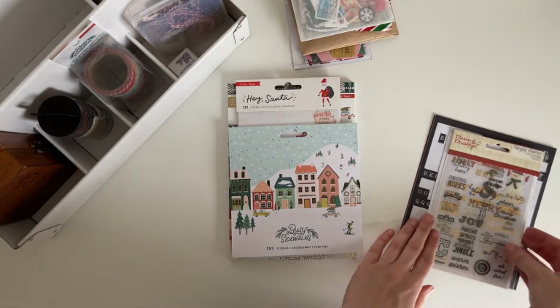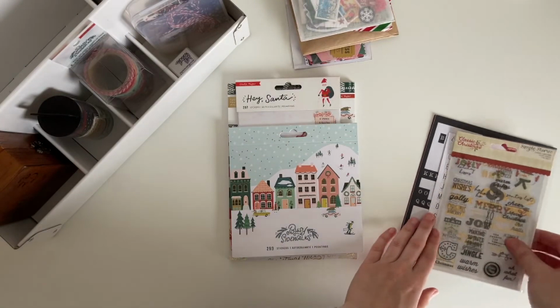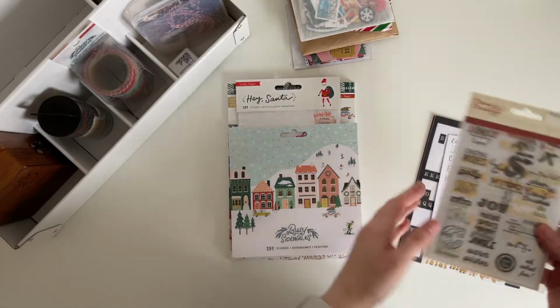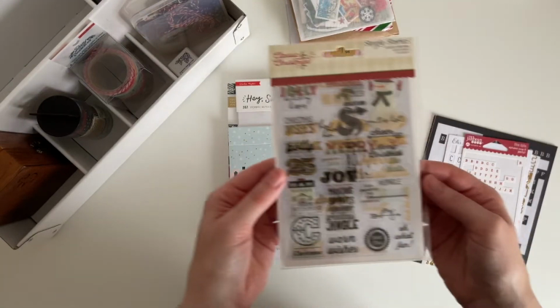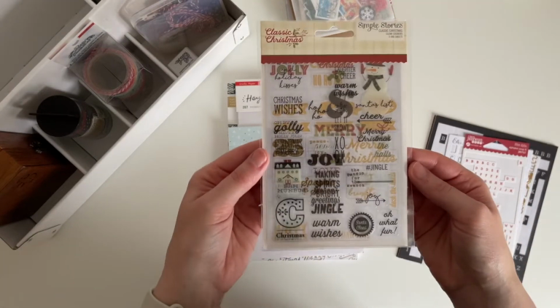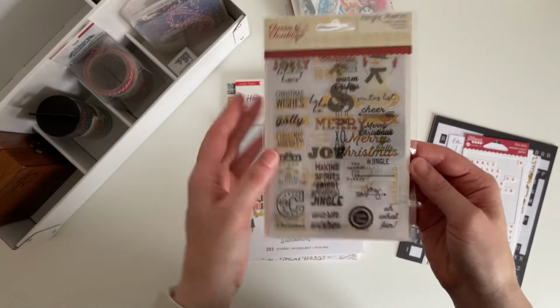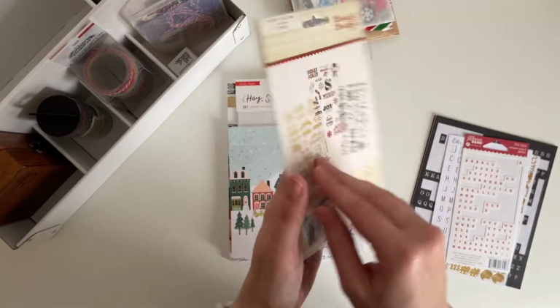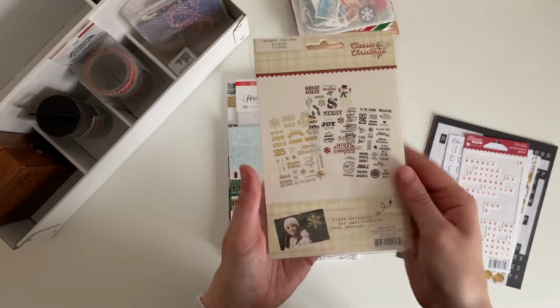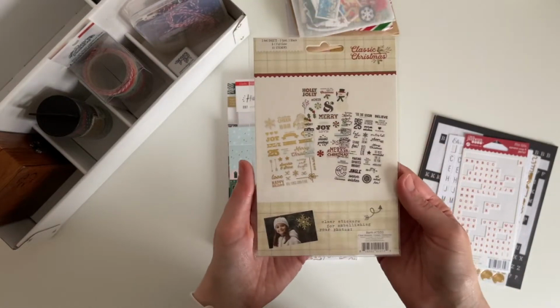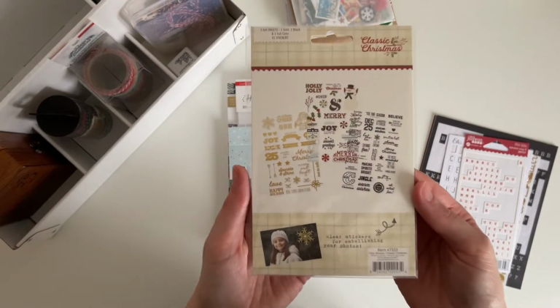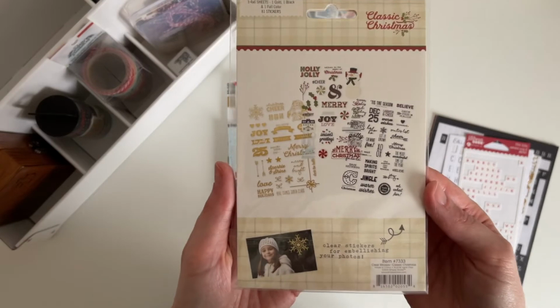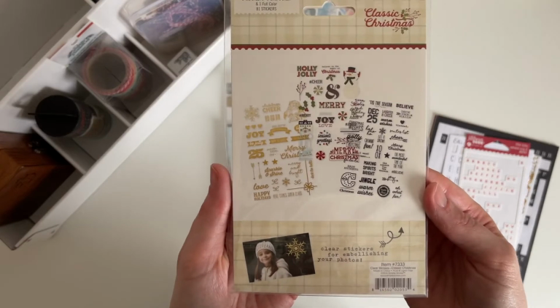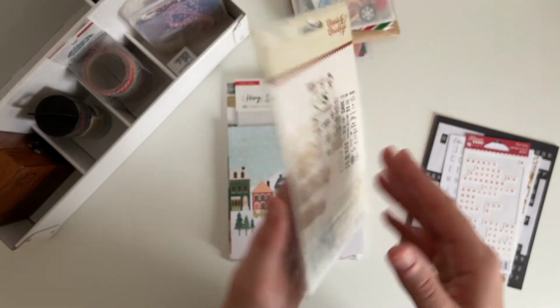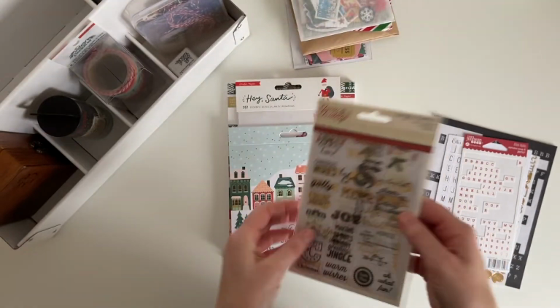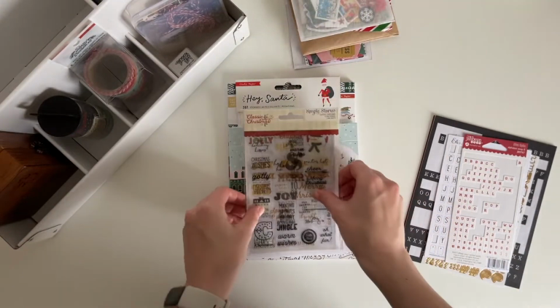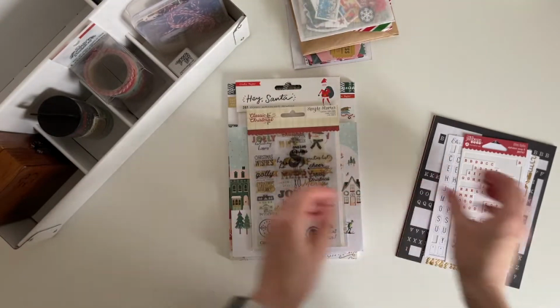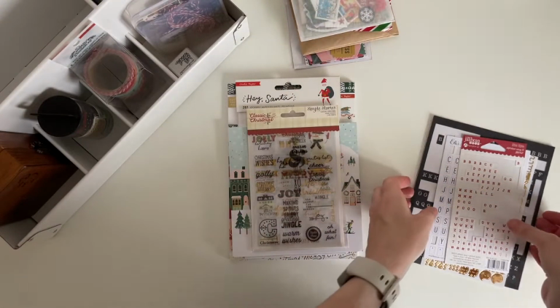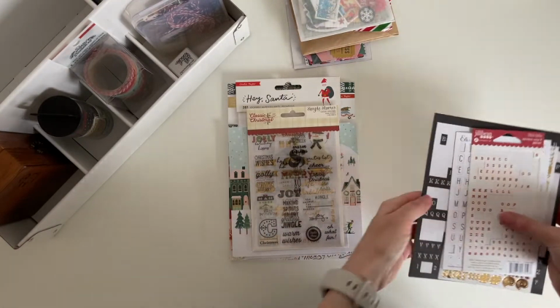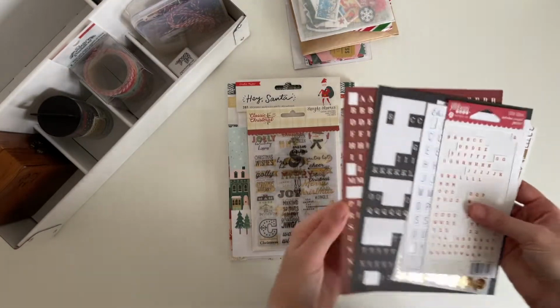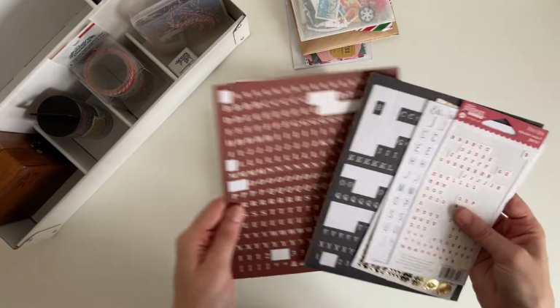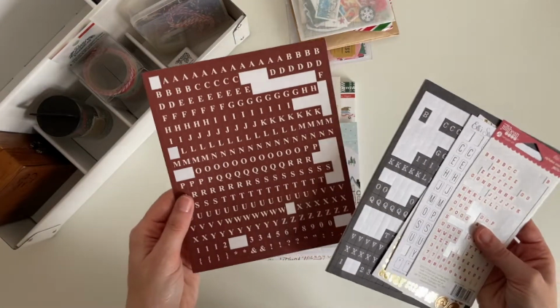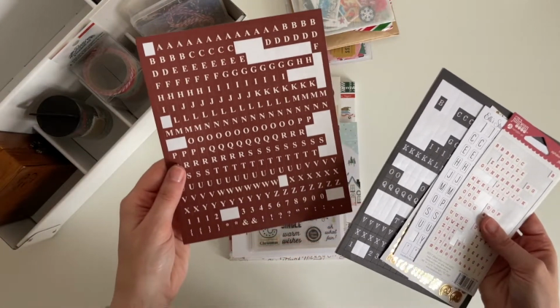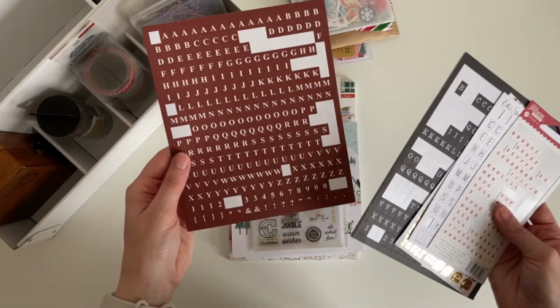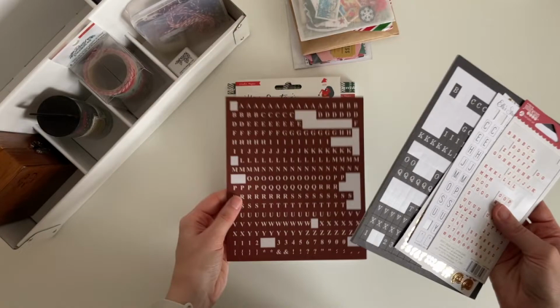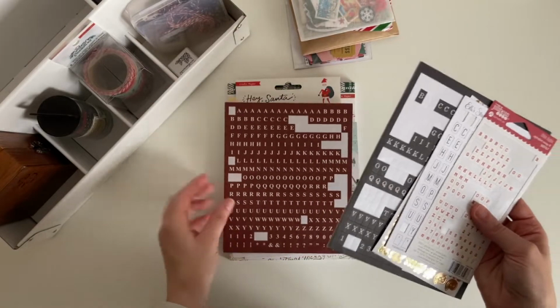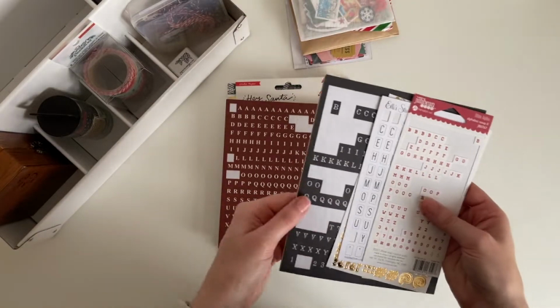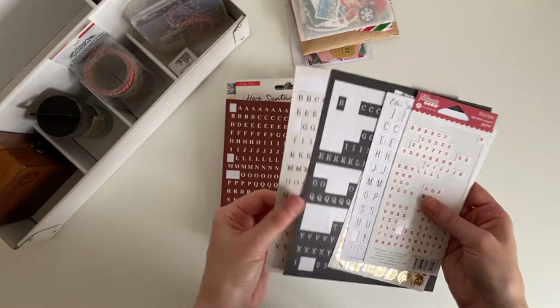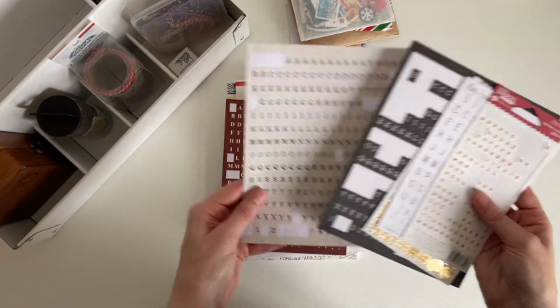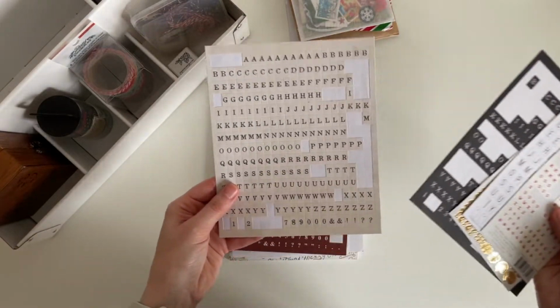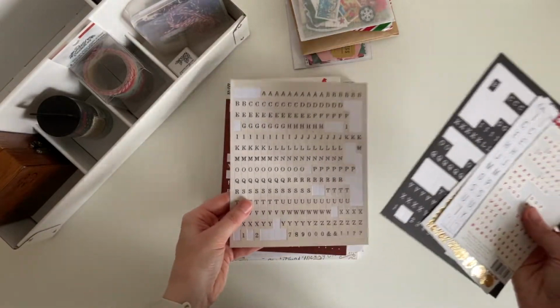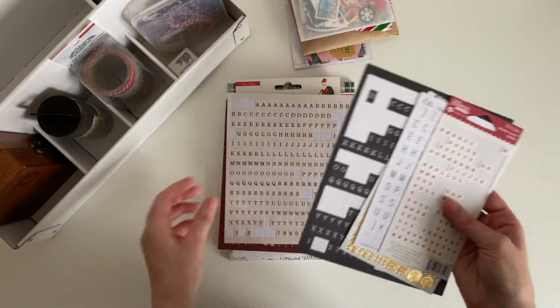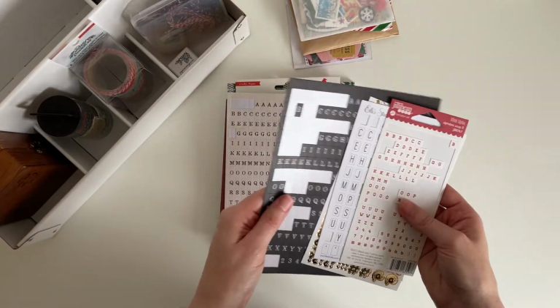These clear stickers are by Simple Stories and I've actually been using these over the last few years. I've also picked out some alphas to use — so I've got some red, cream, black, and gold alphas.